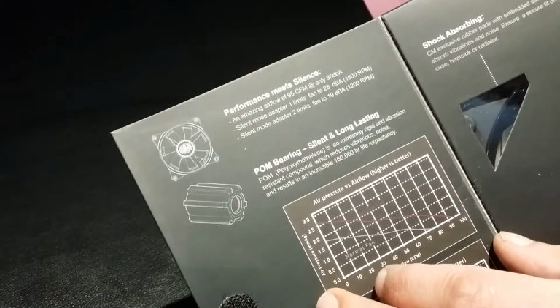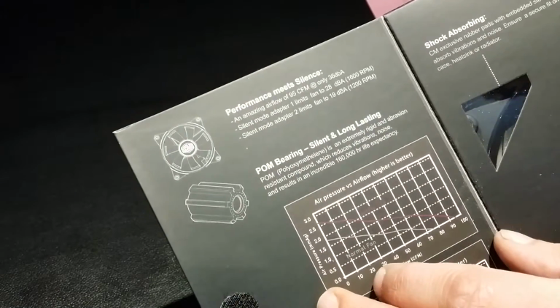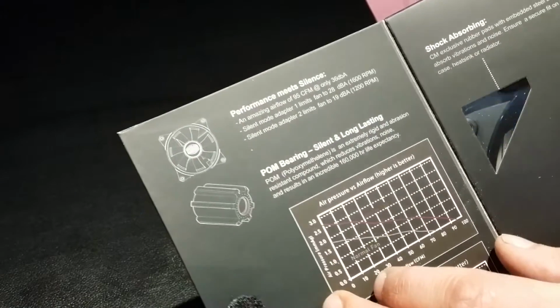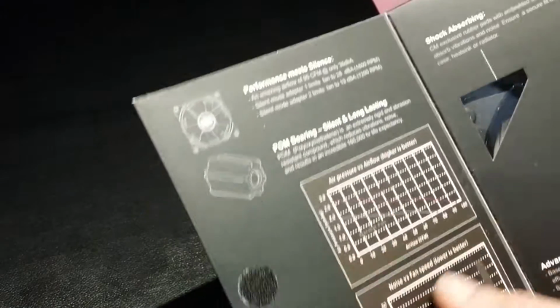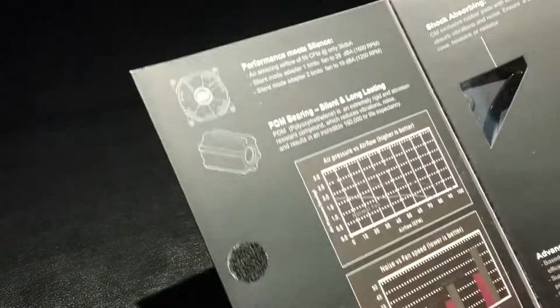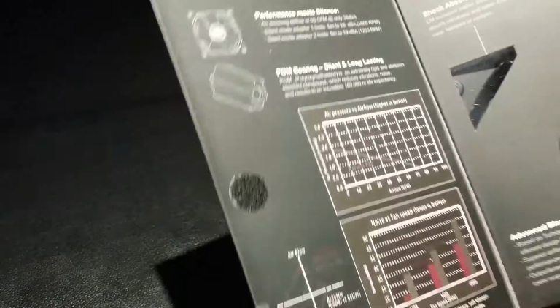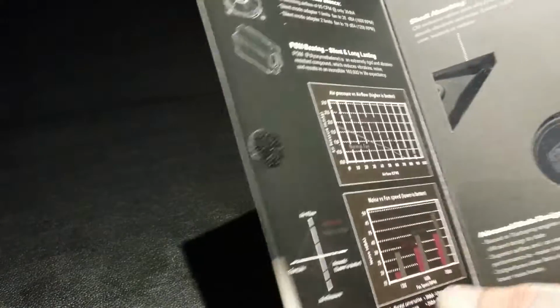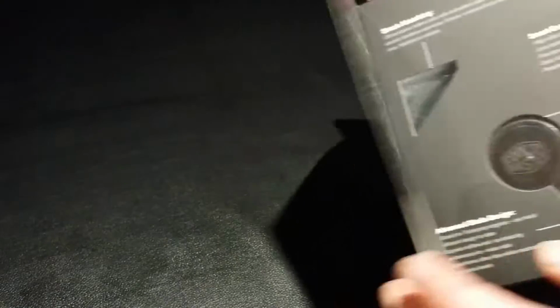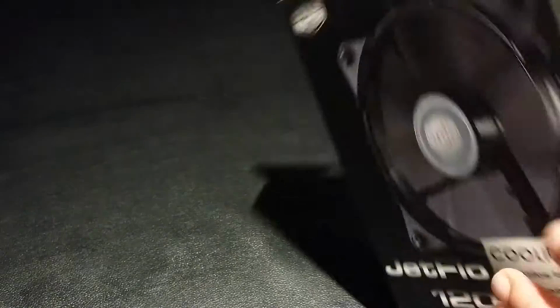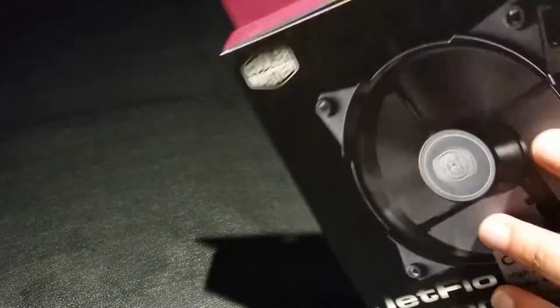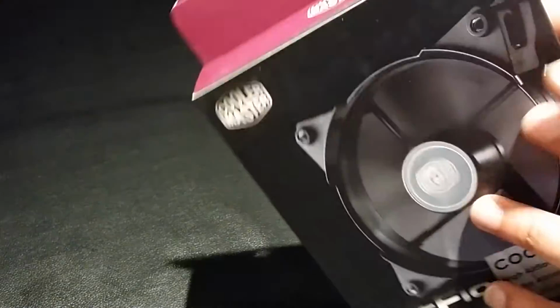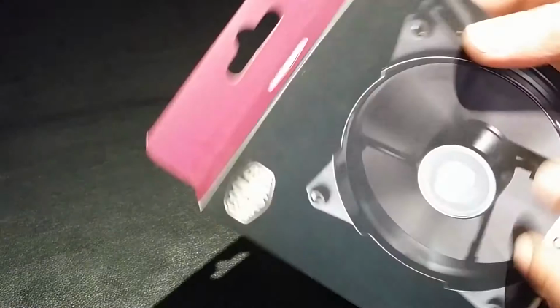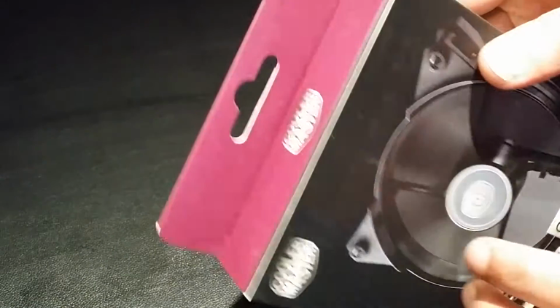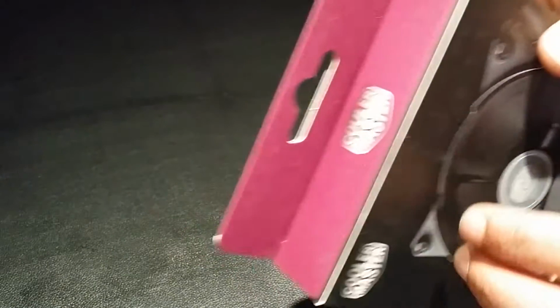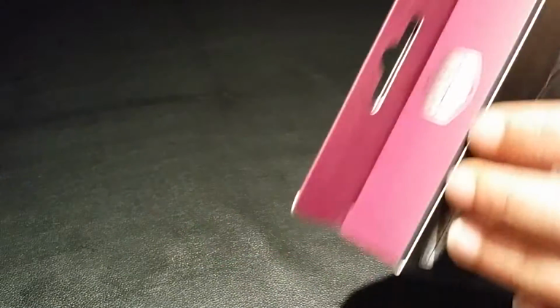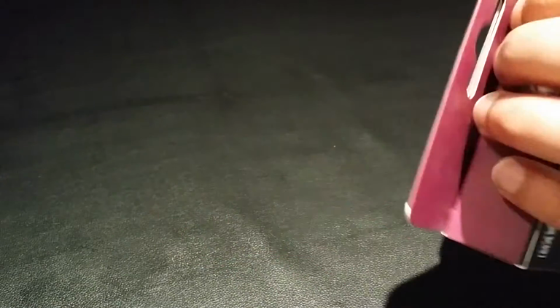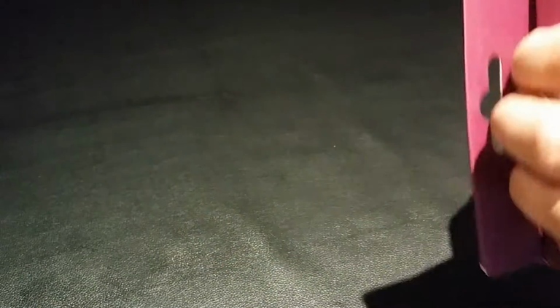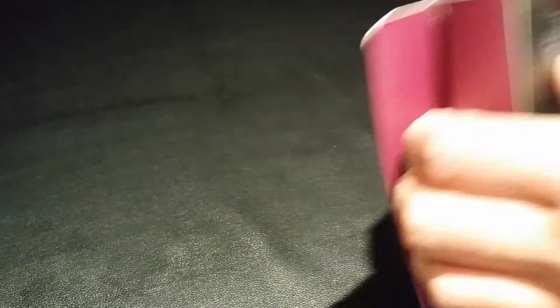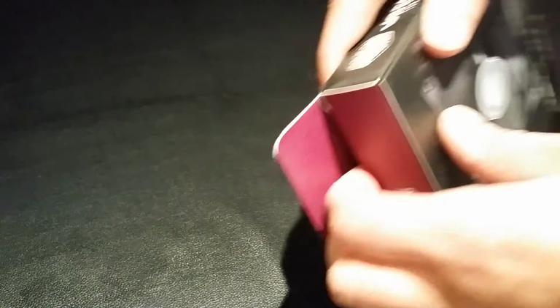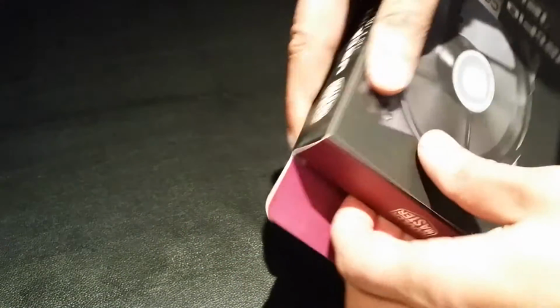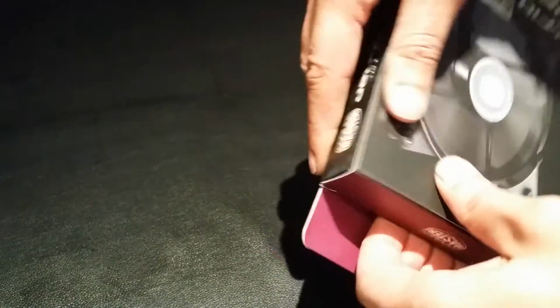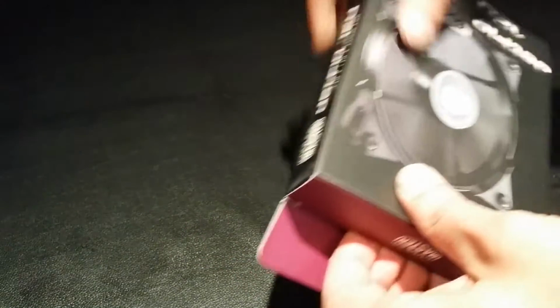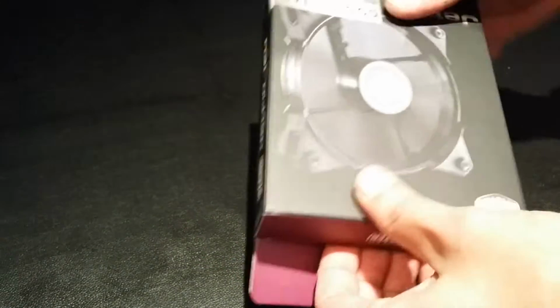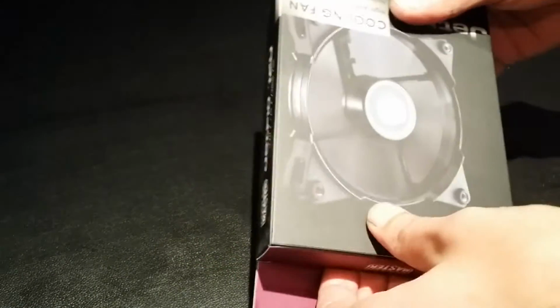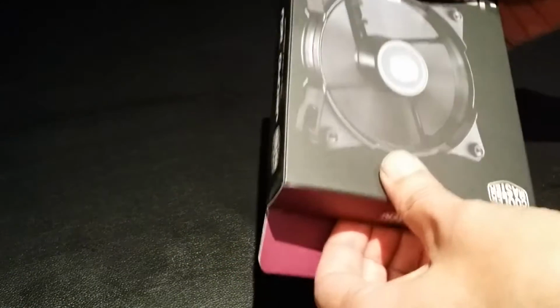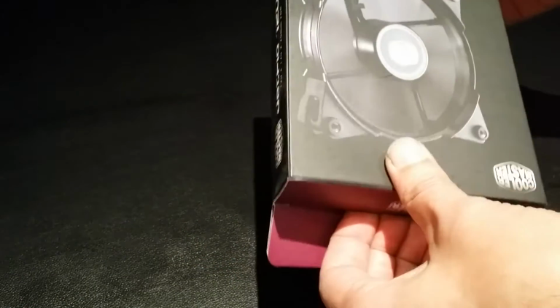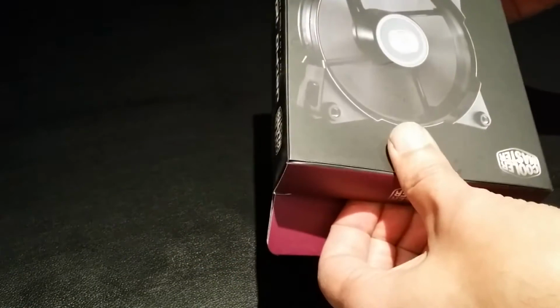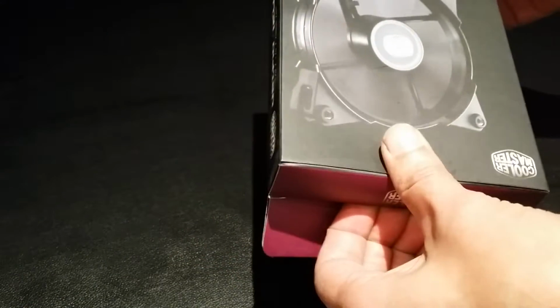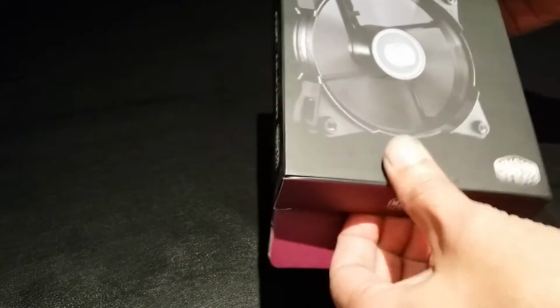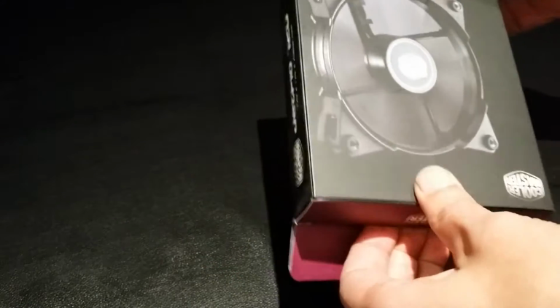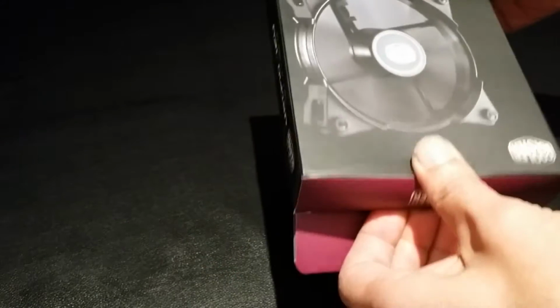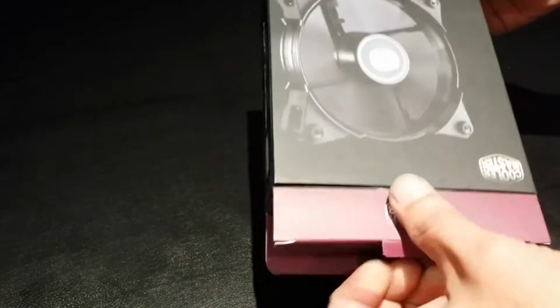The fans themselves are dustproof and water resistant — by water resistant I'm presuming that's like splashes and drips.